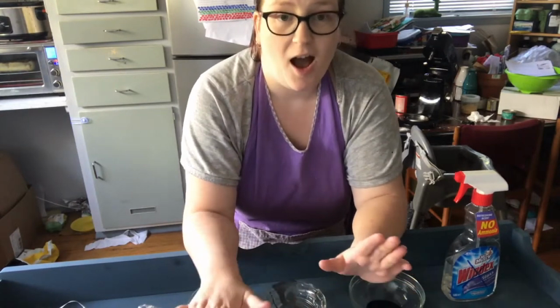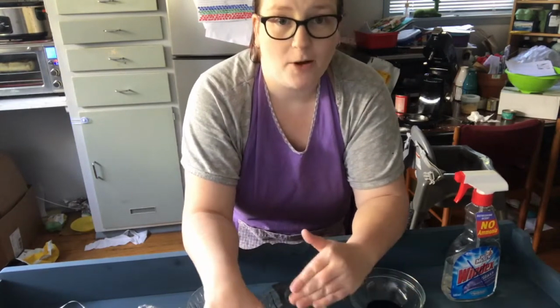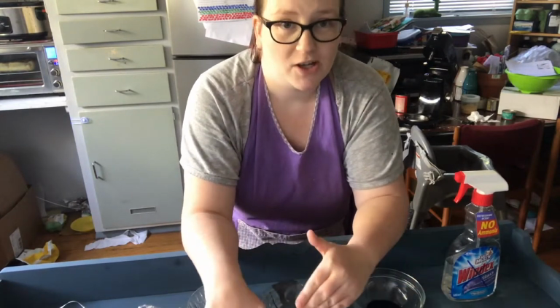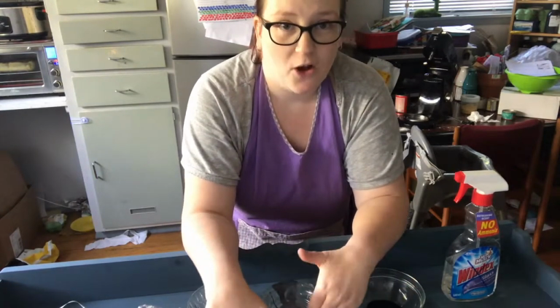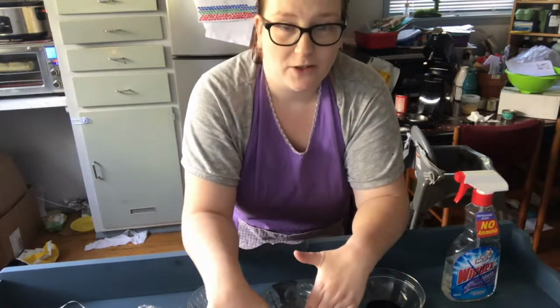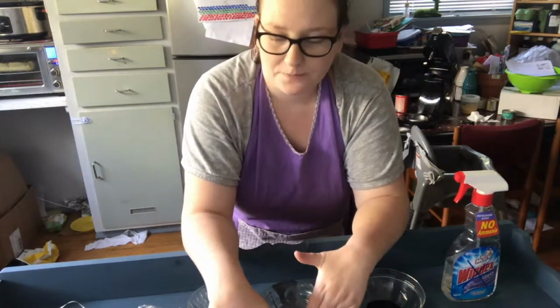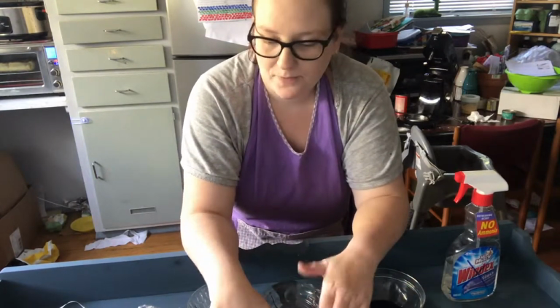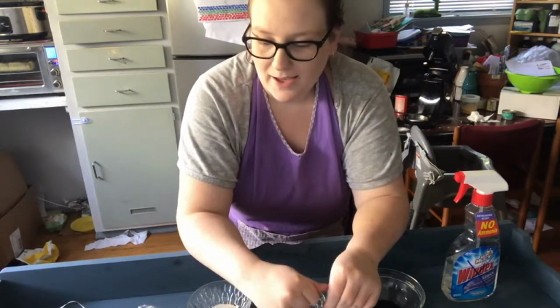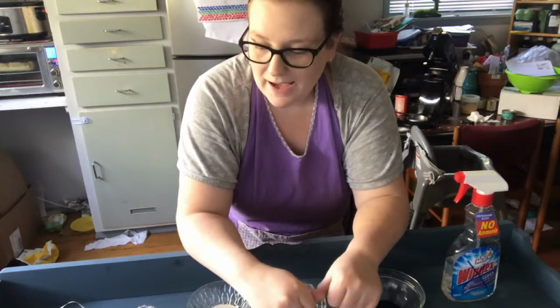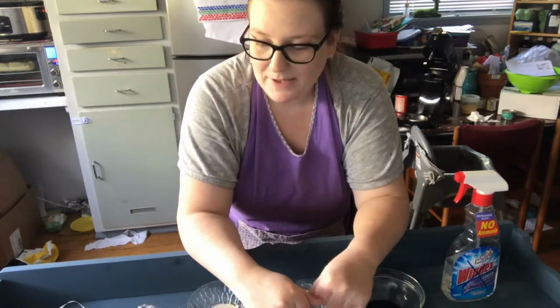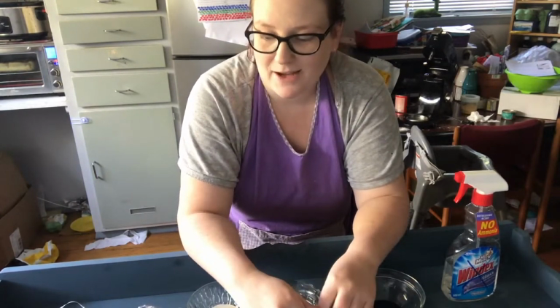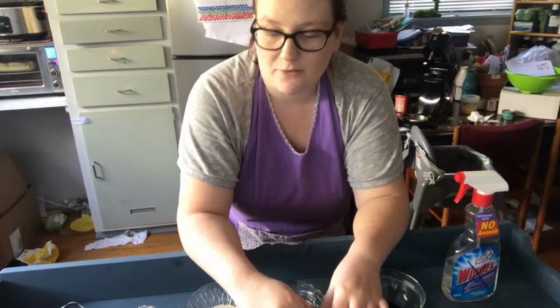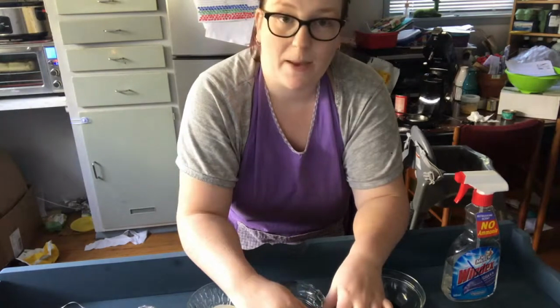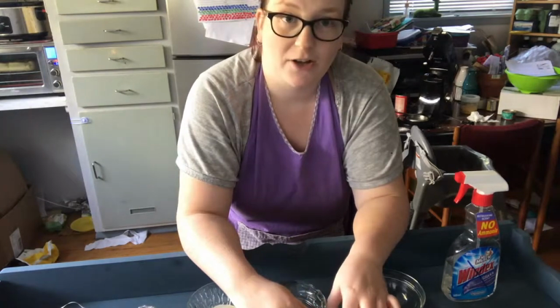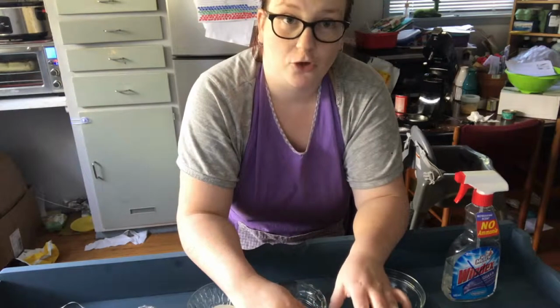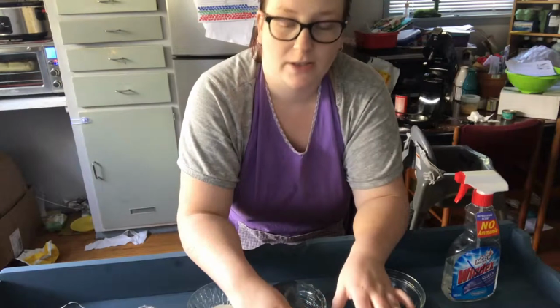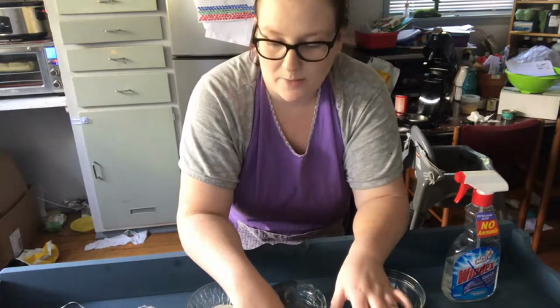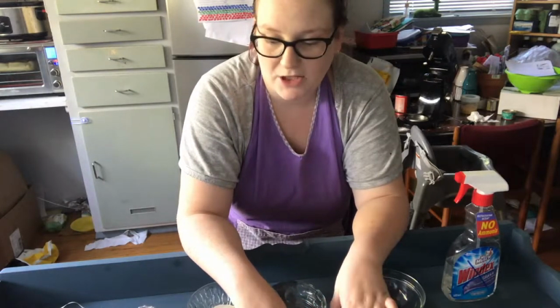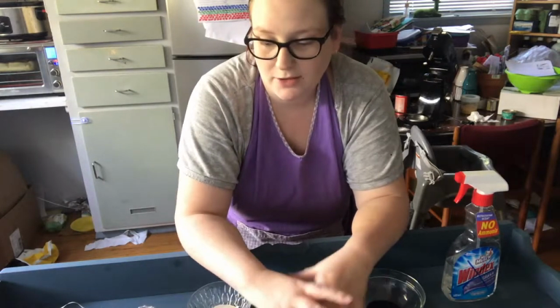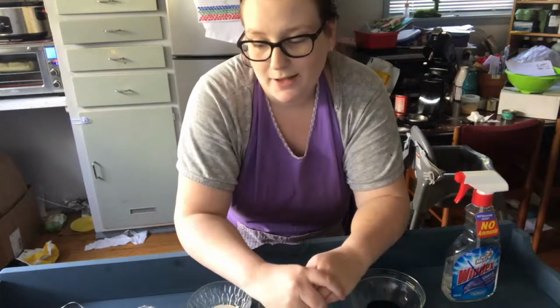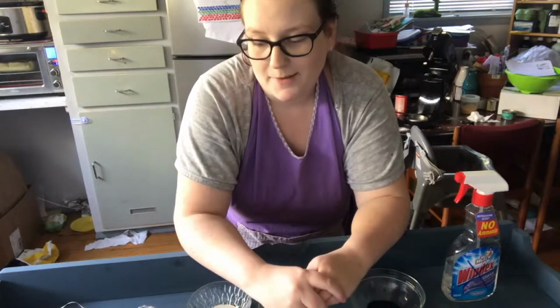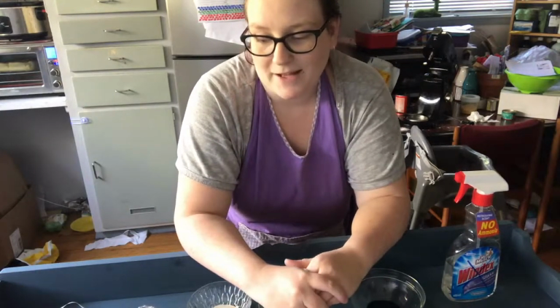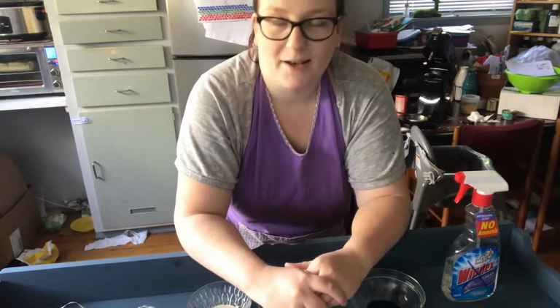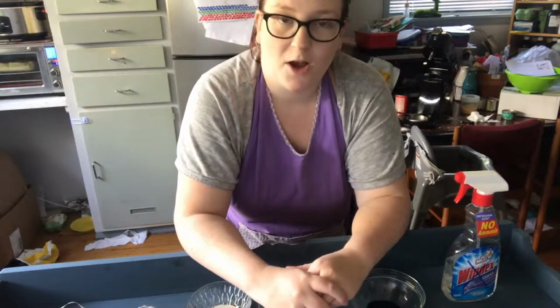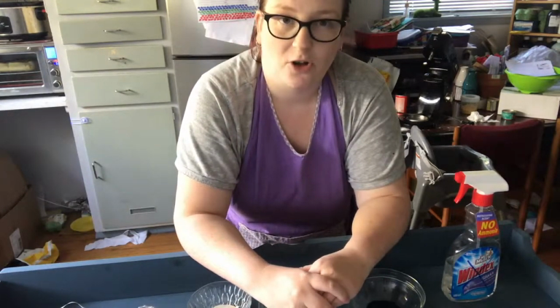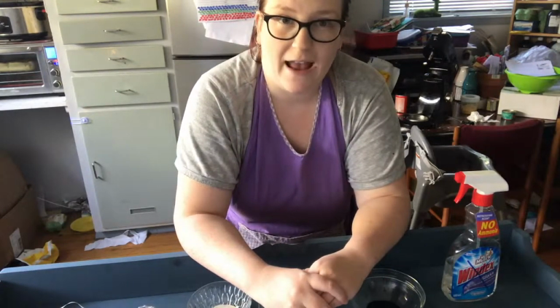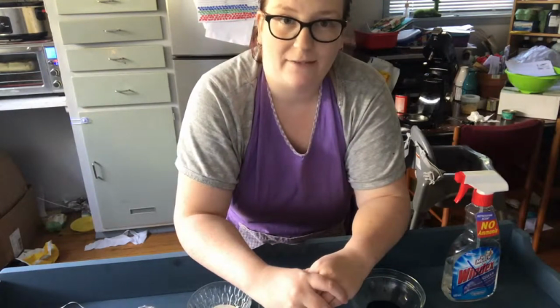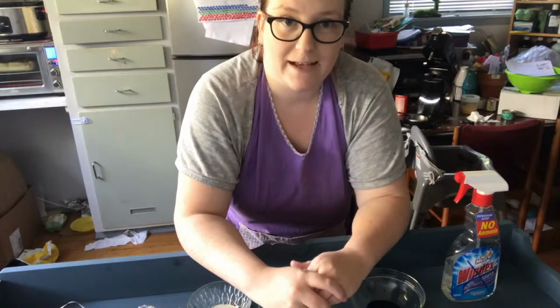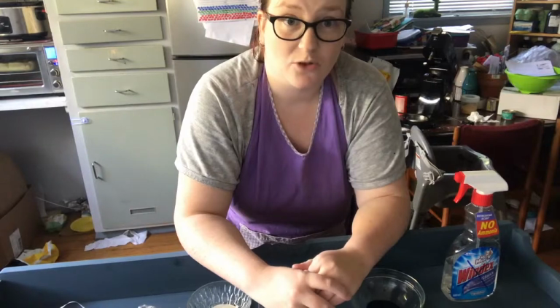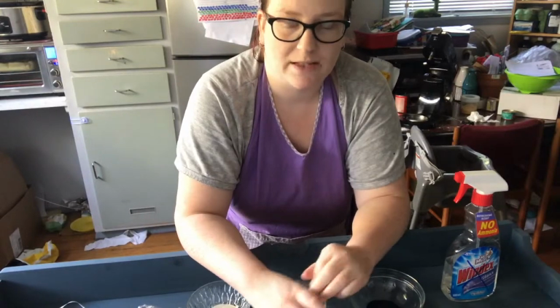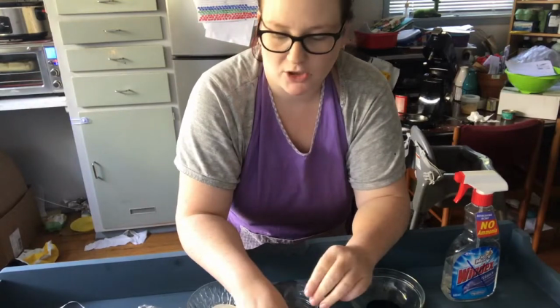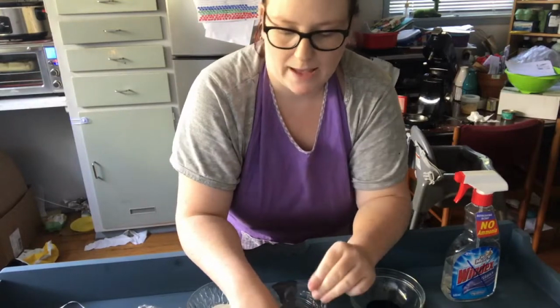I apologise for Oliver — he's currently ripping apart a drawer here in my kitchen, but I'll try and phase out his noise as much as I can.